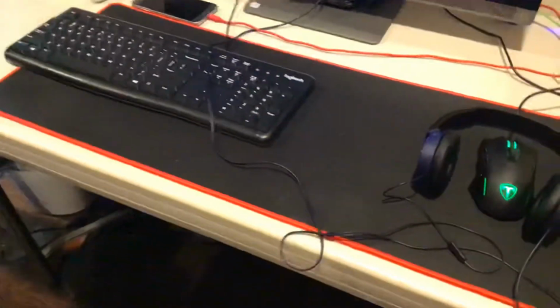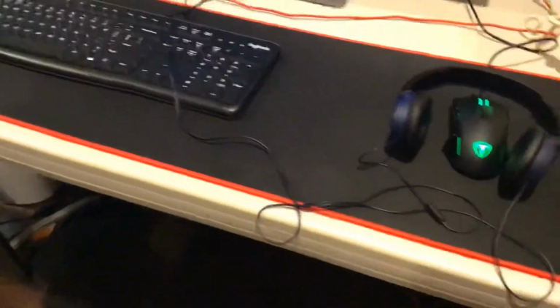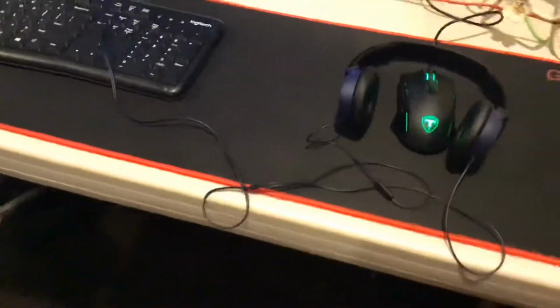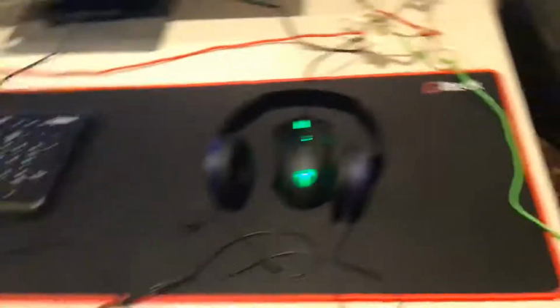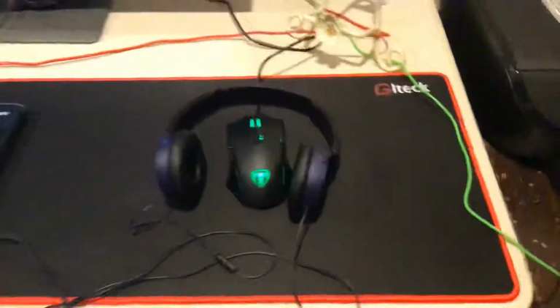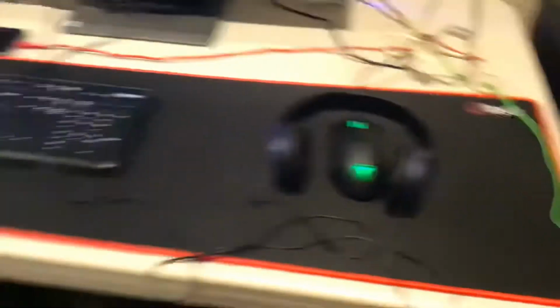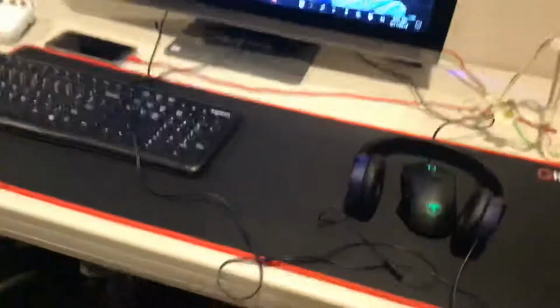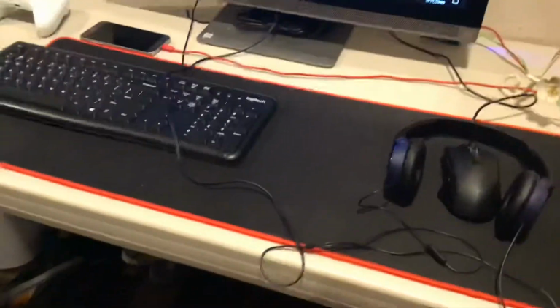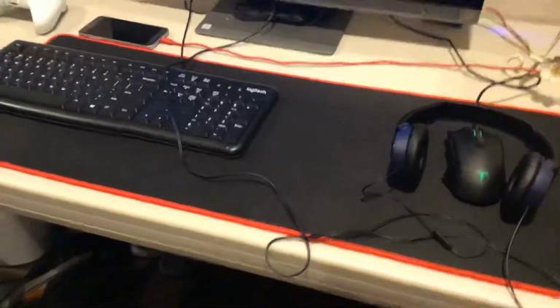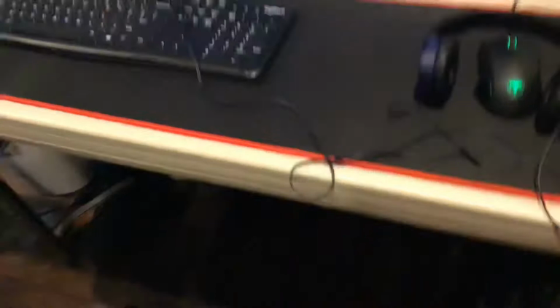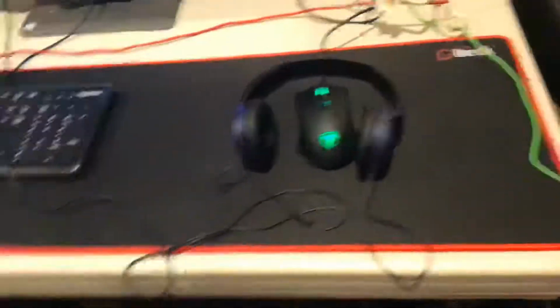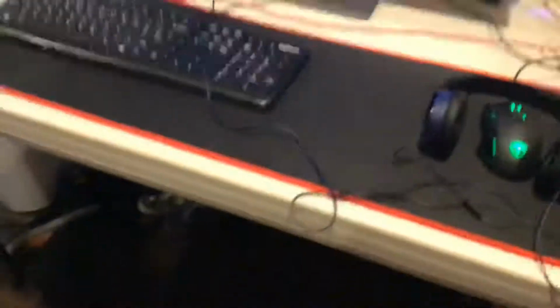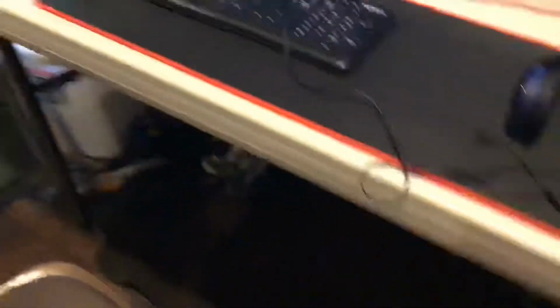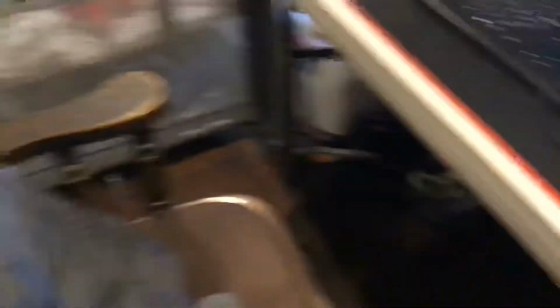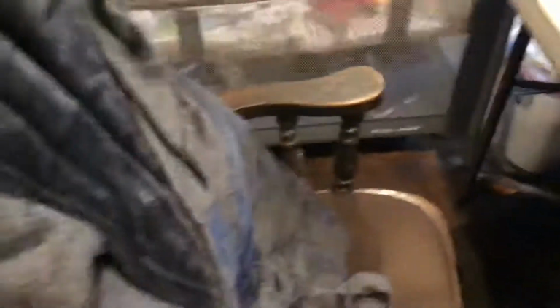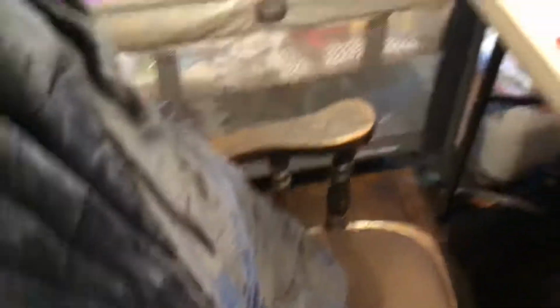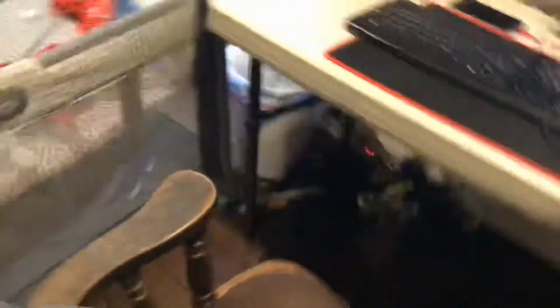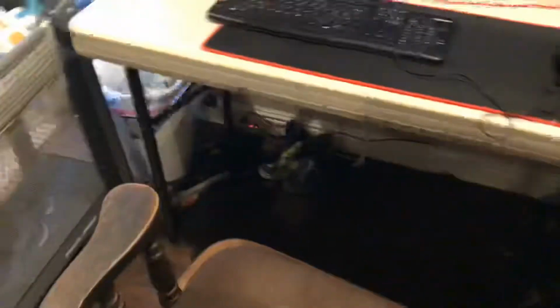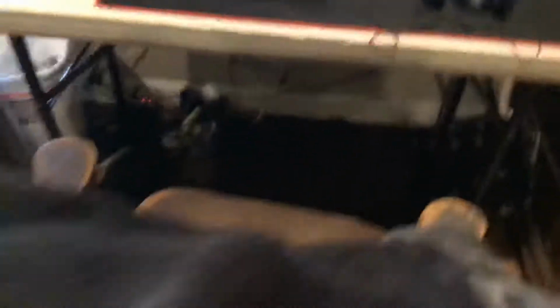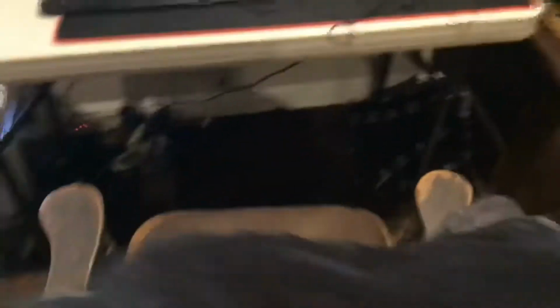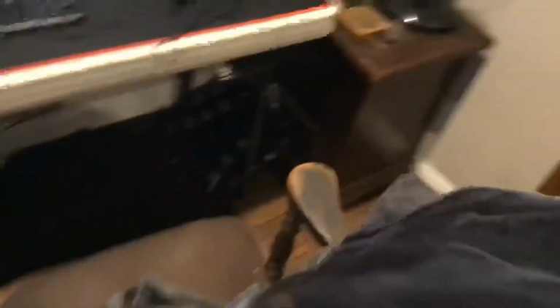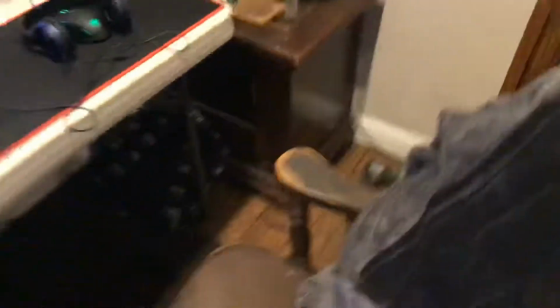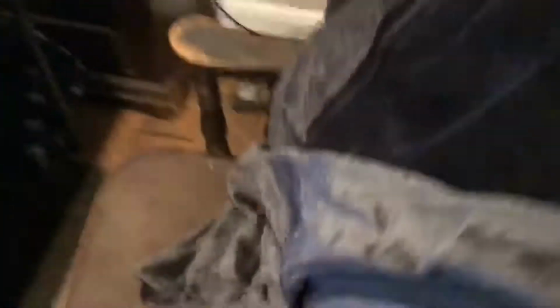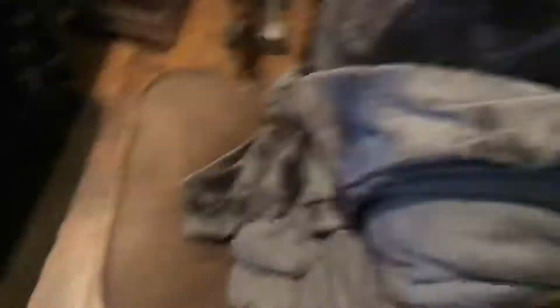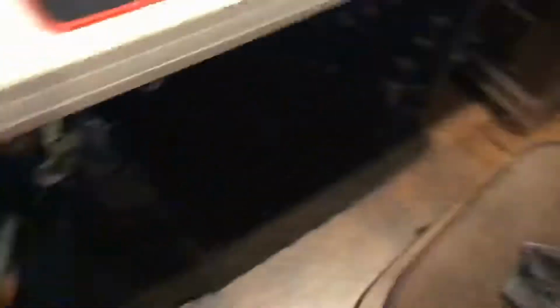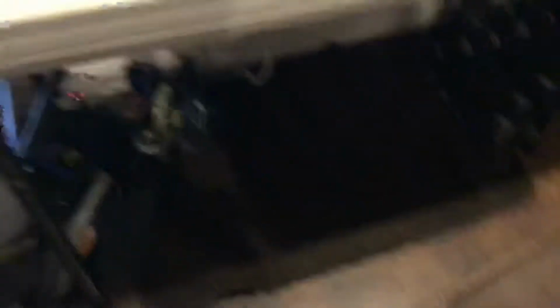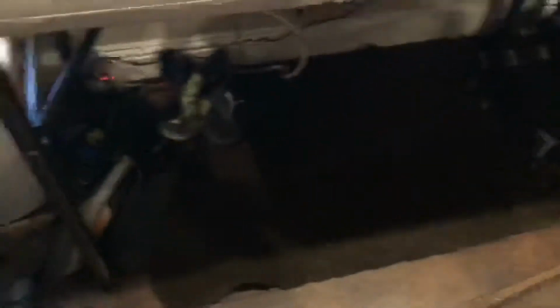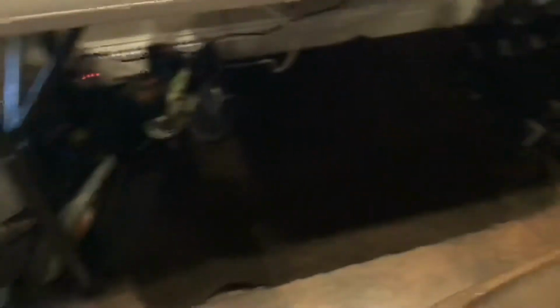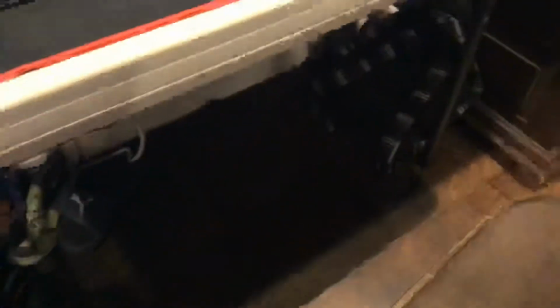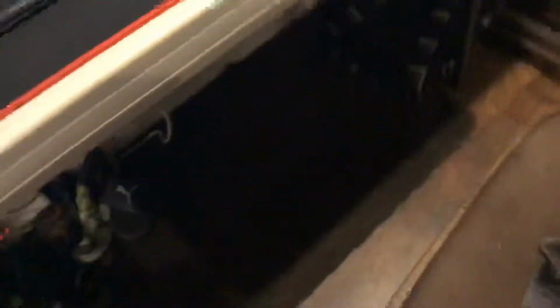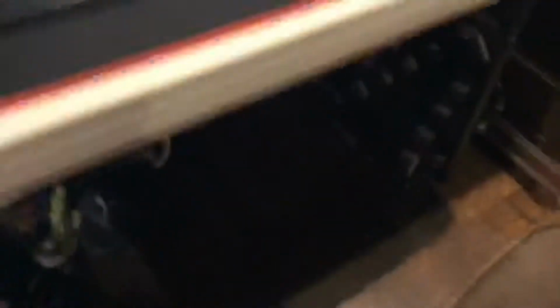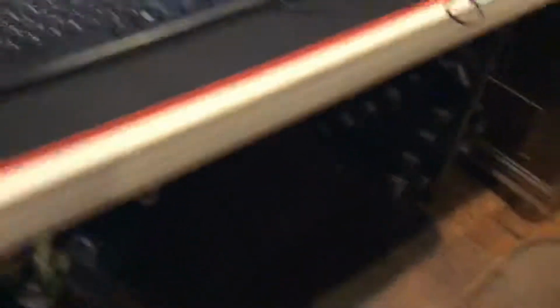Okay, this is my setup video. So basically I have the chair, my stuff down here, not much.